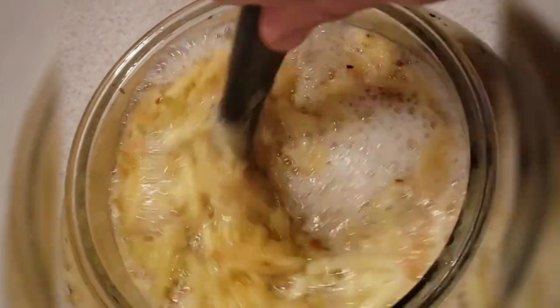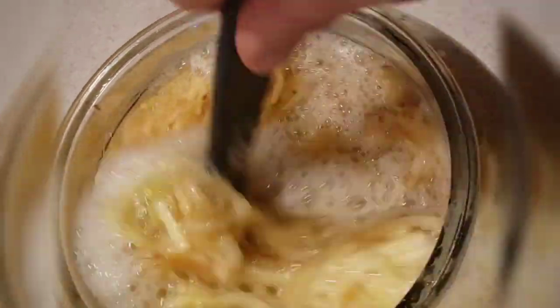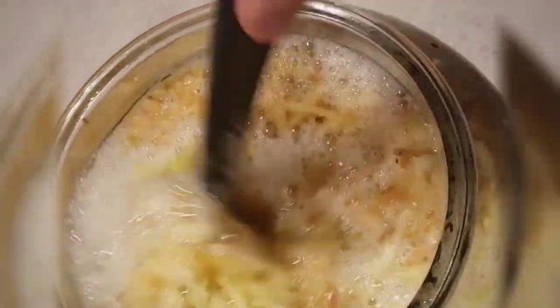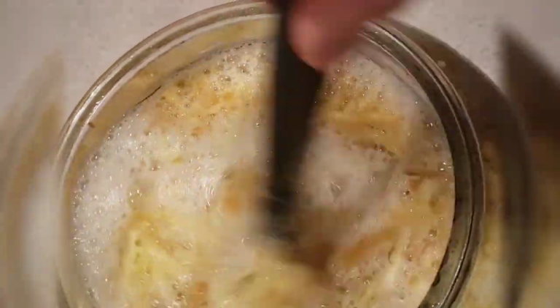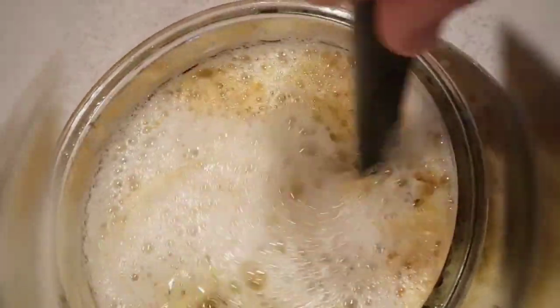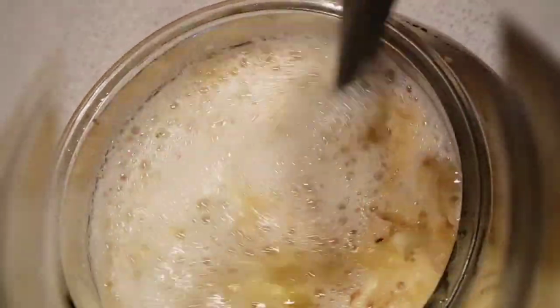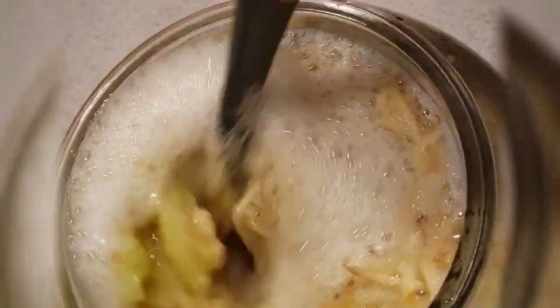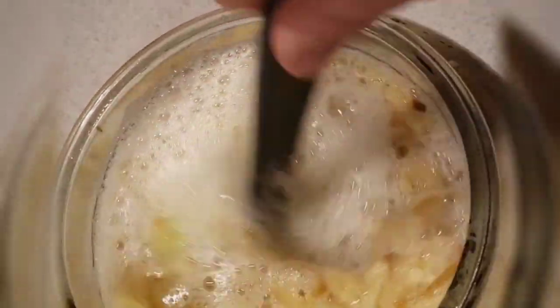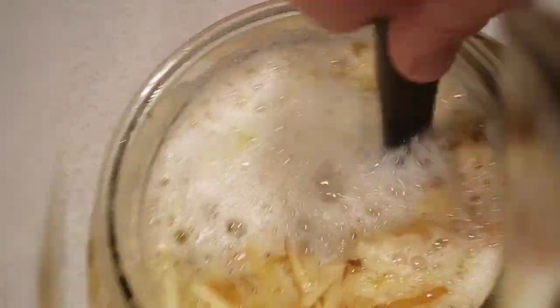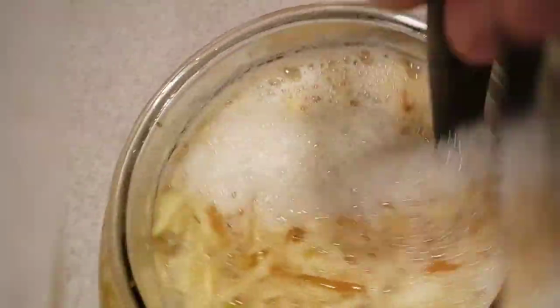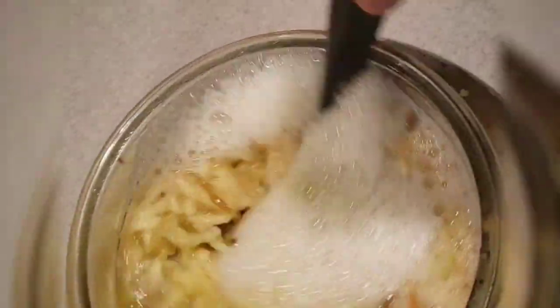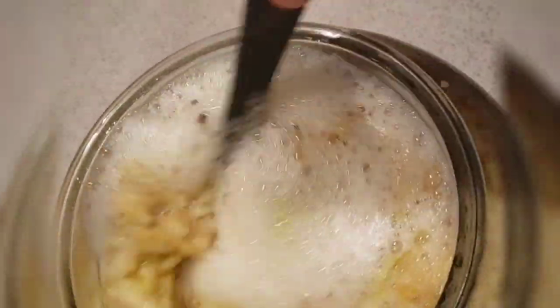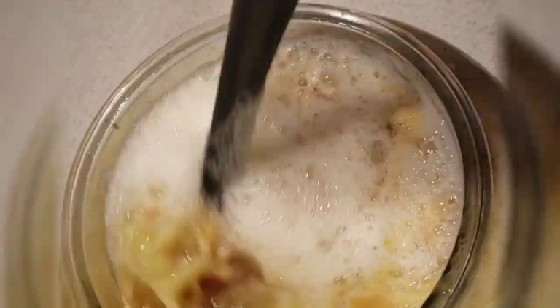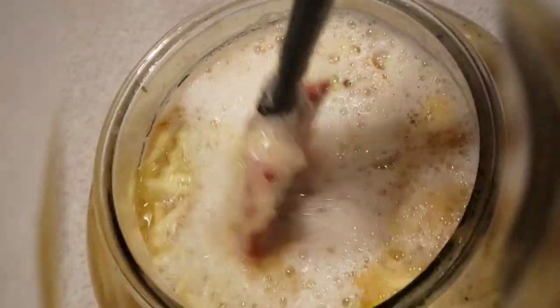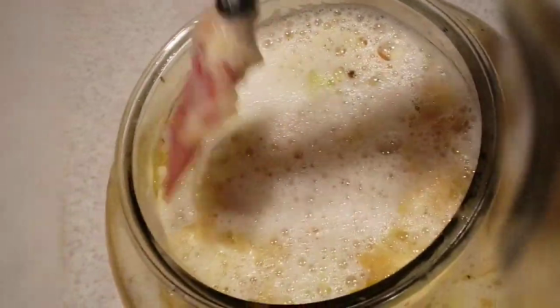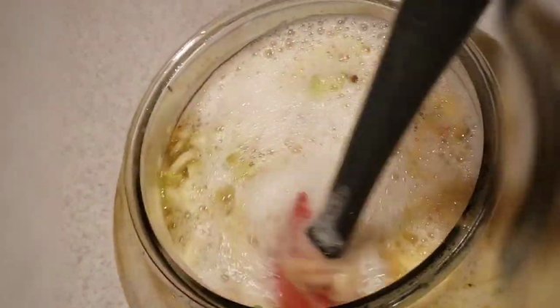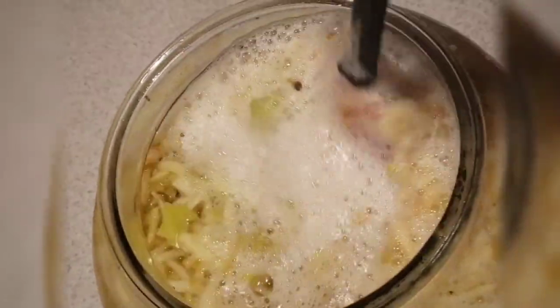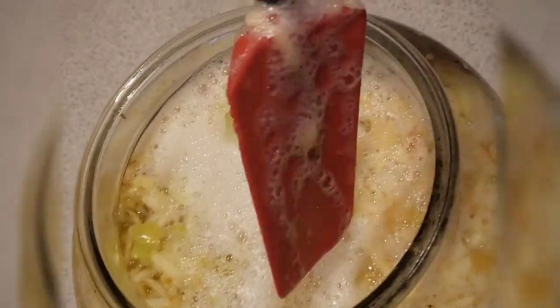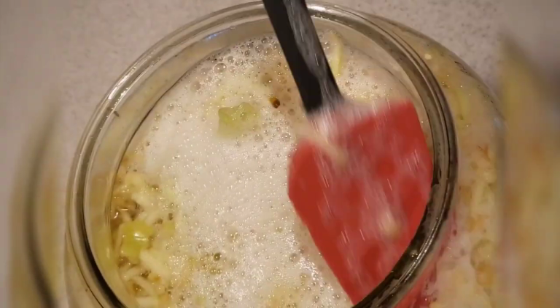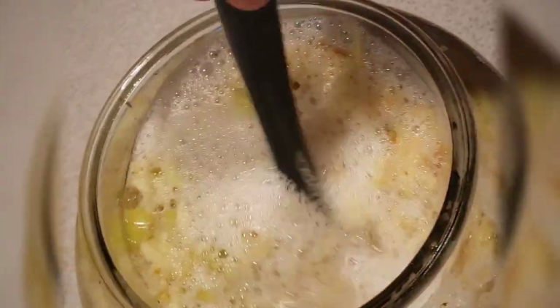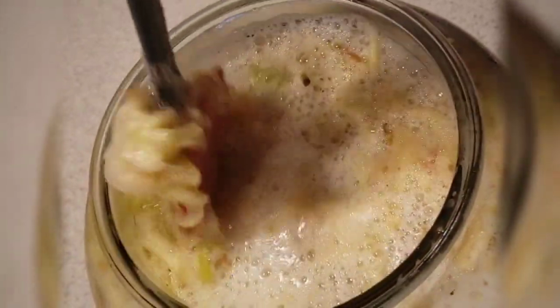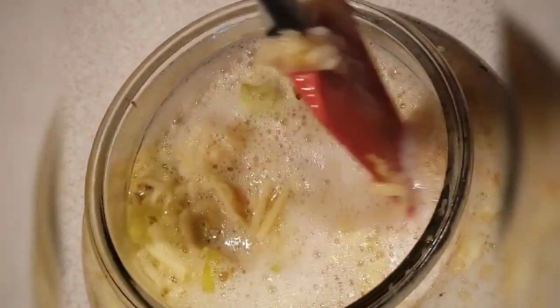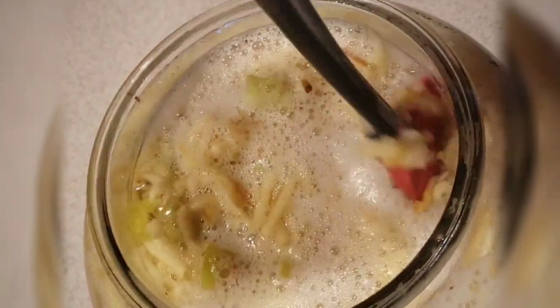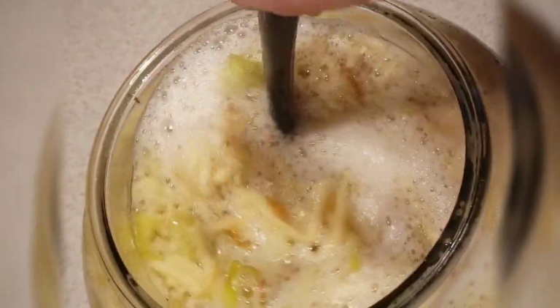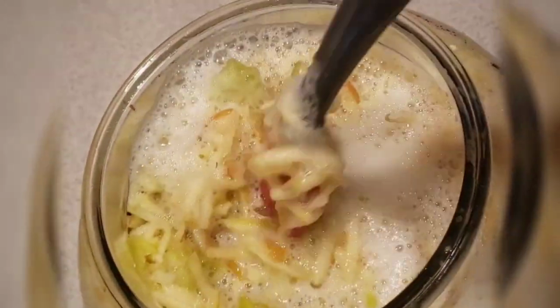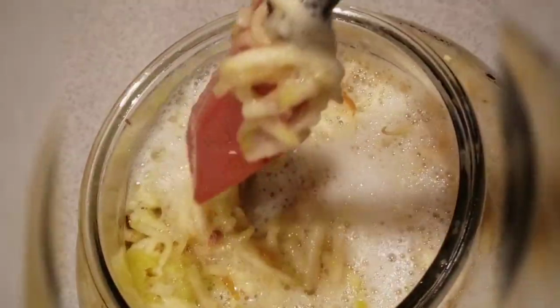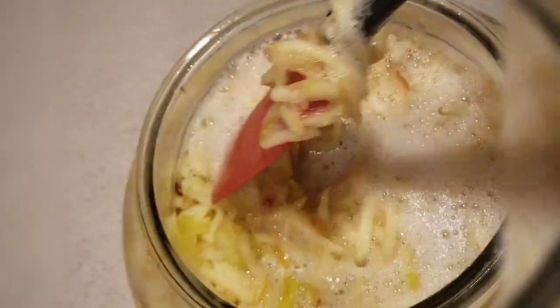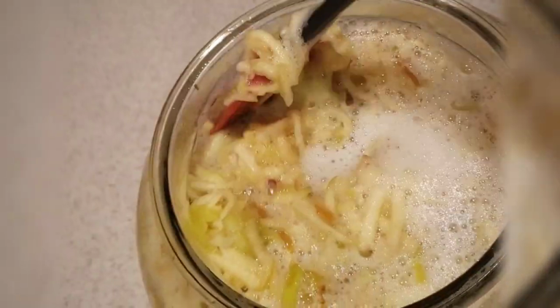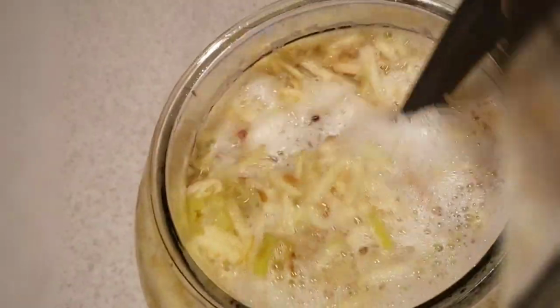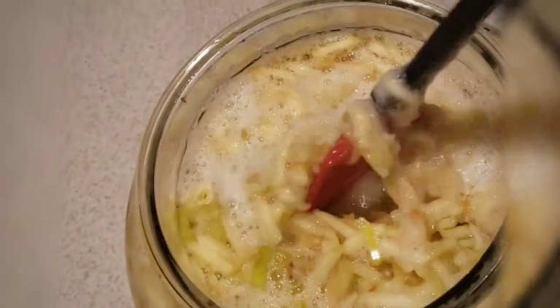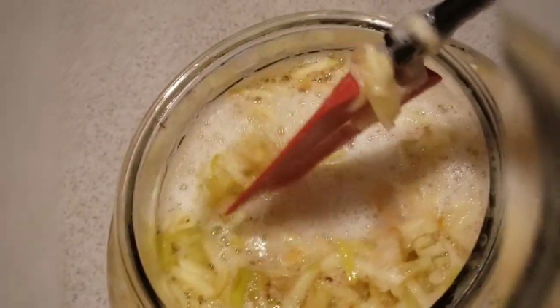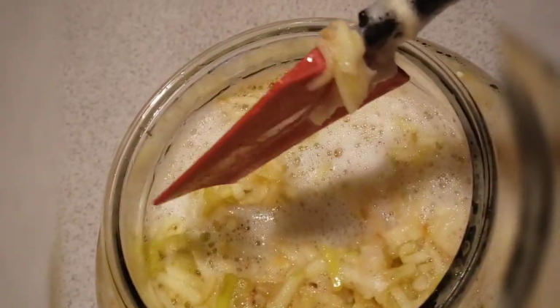And you go to stir it and it has a lot of fizz come up on top like this. That means it's ready to process and put through the strainer and put in the bottles for a secondary fermentation.